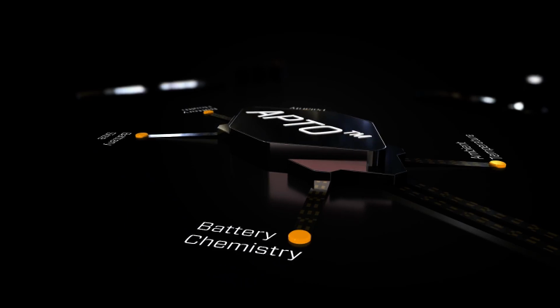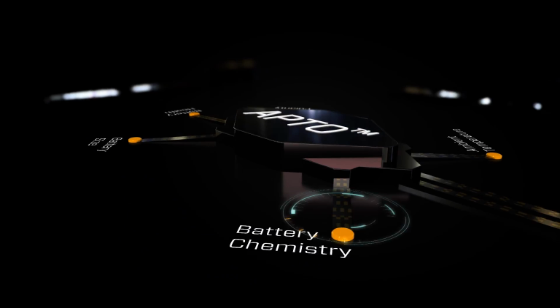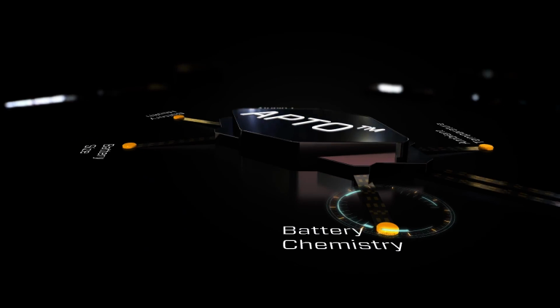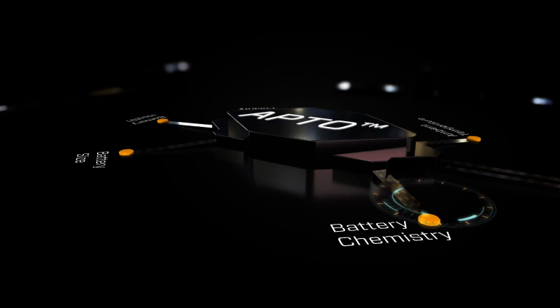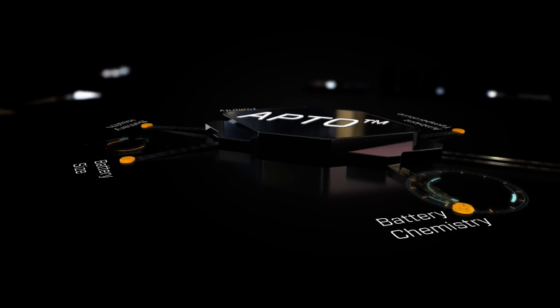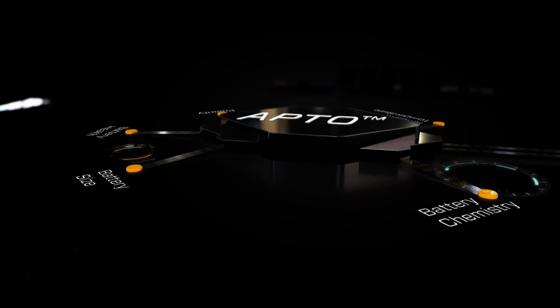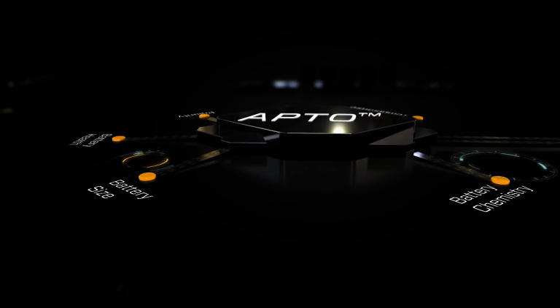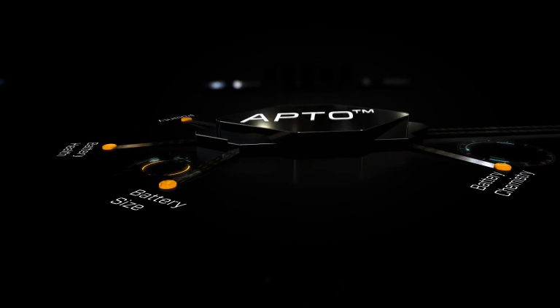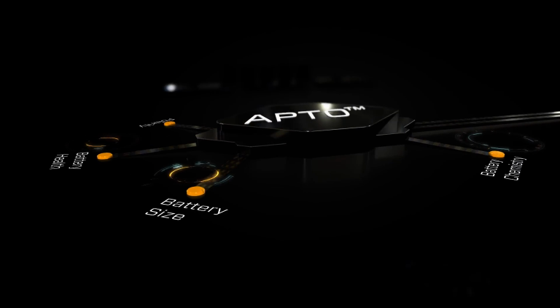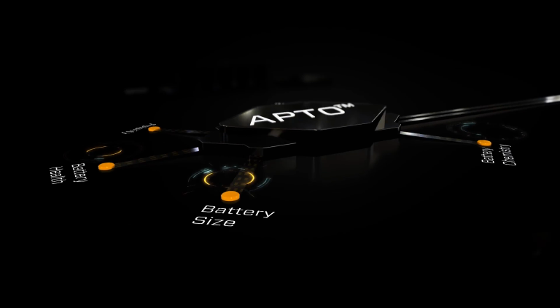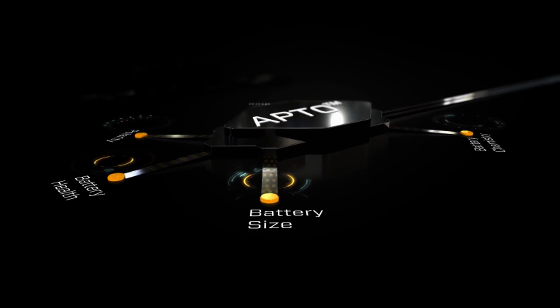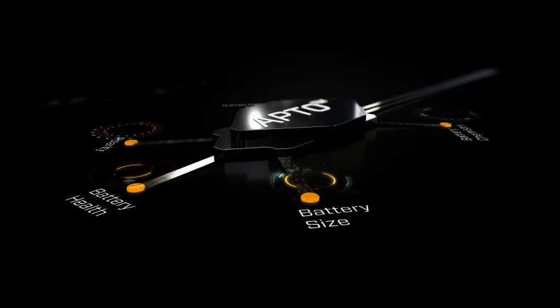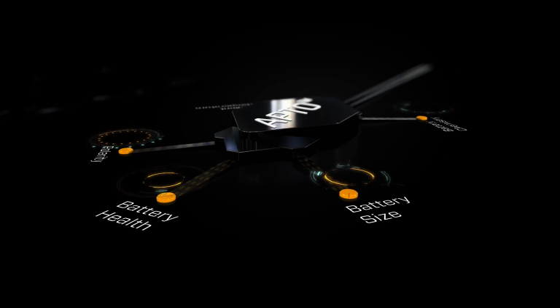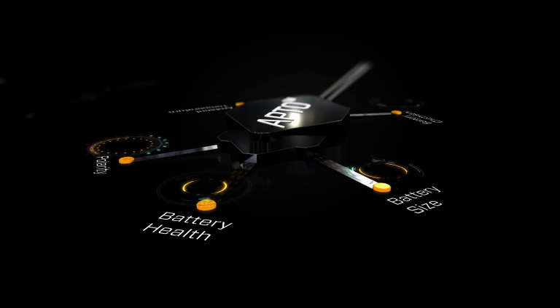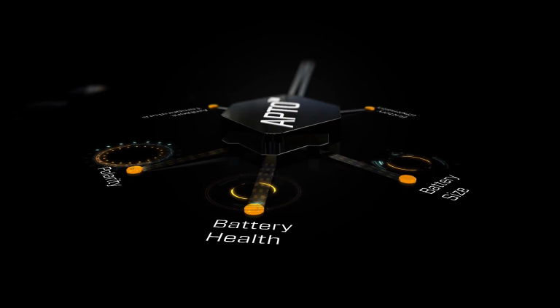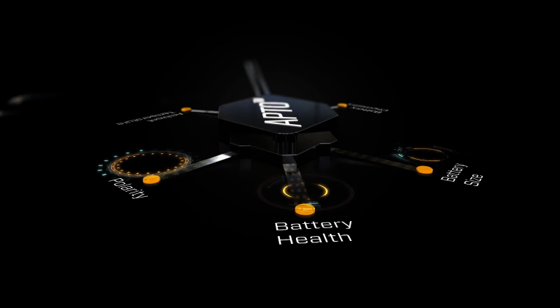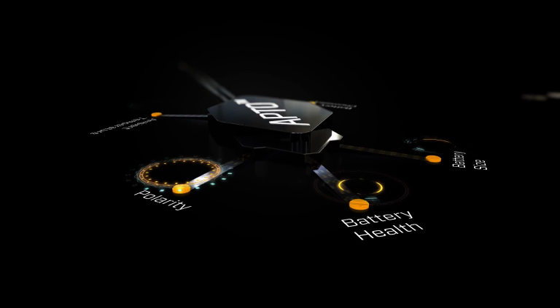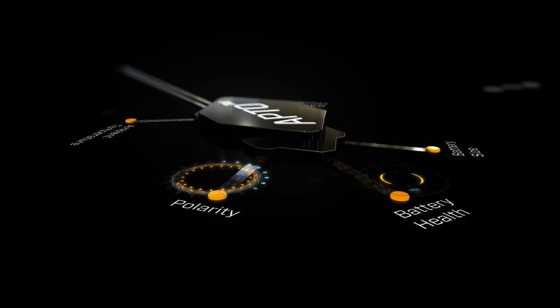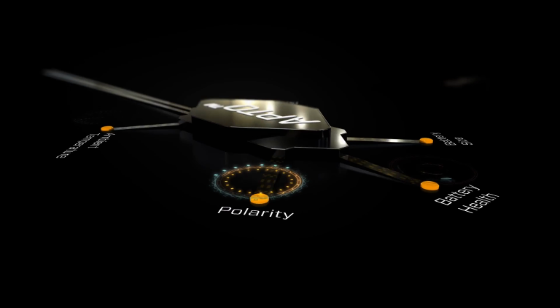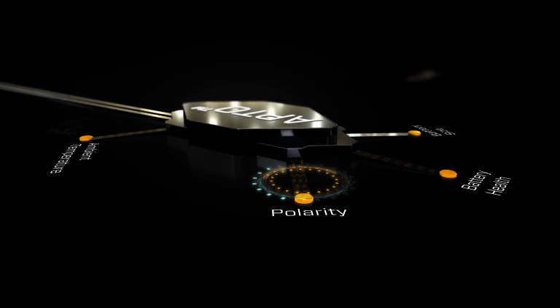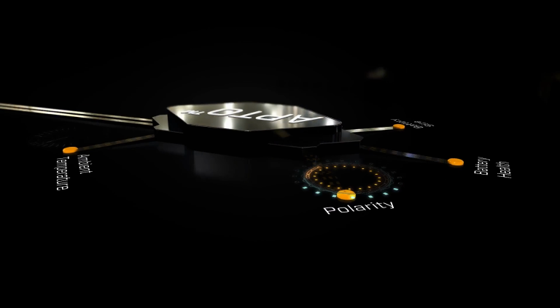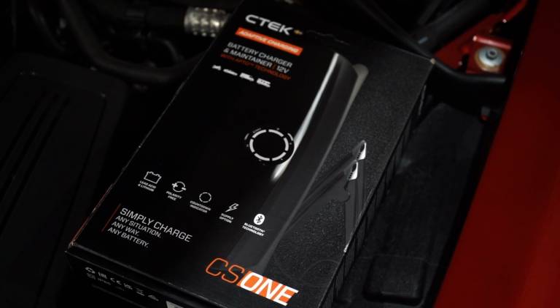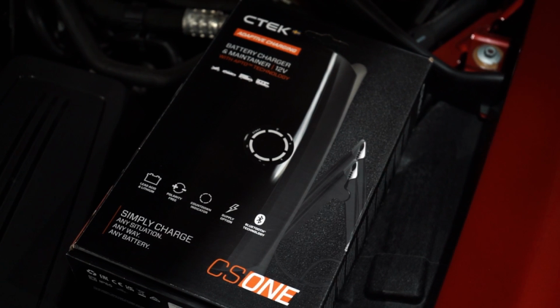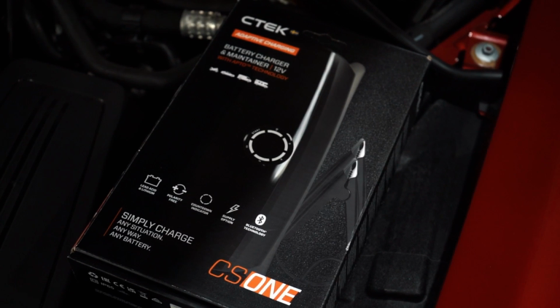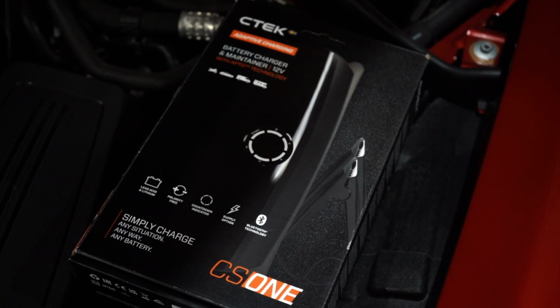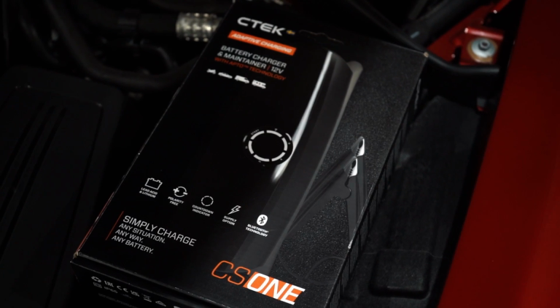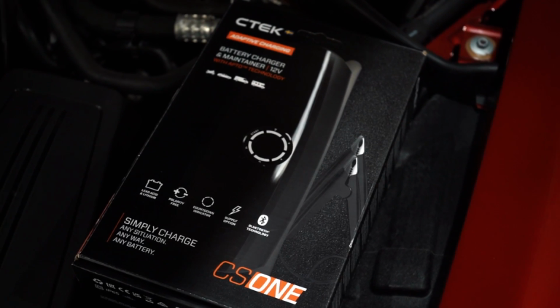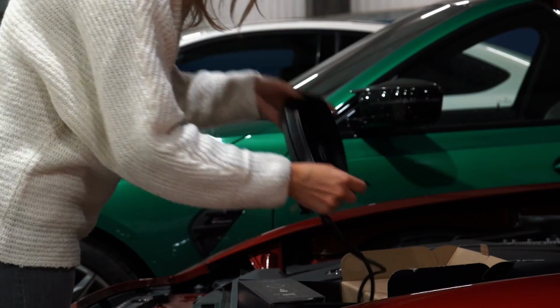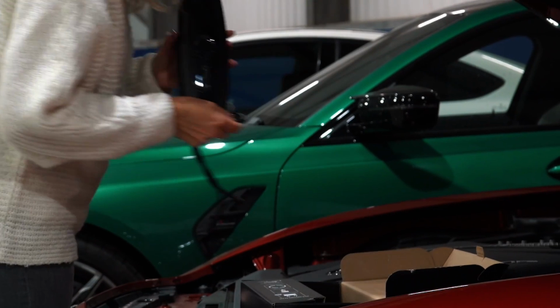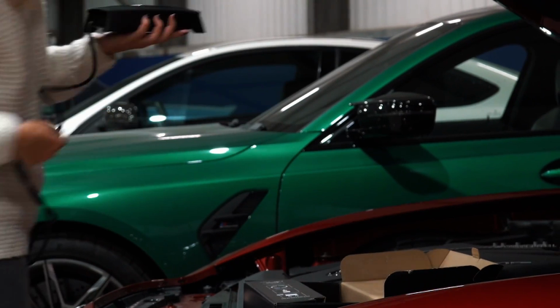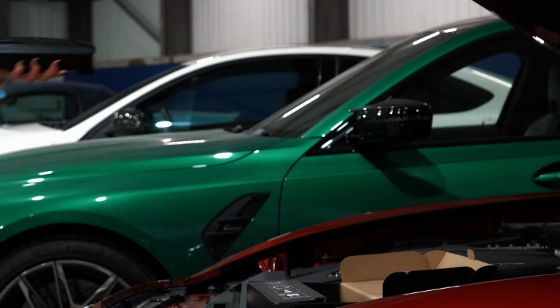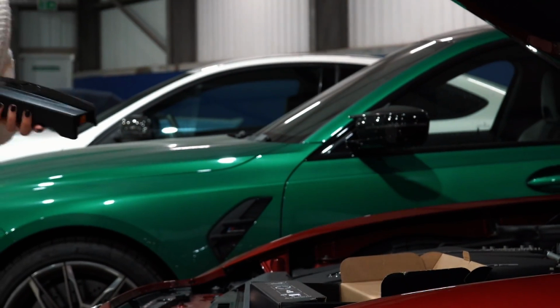CS1 is the first charger ever to host Apto Adaptive charging technology, which enables it to adapt its own charging algorithm depending on the battery it is connected to, and always provide the perfect charge.